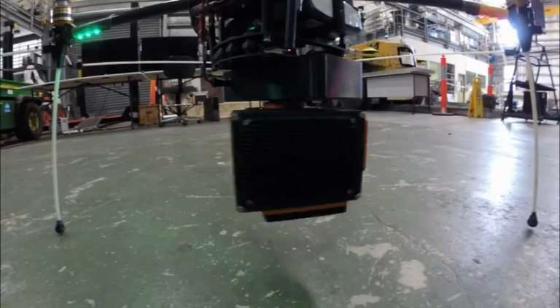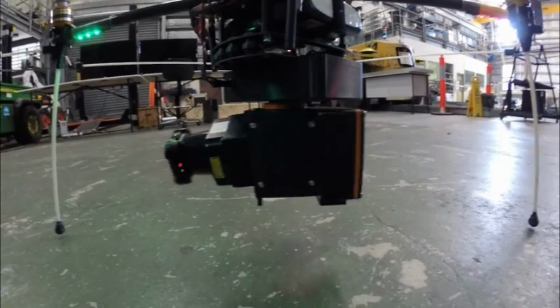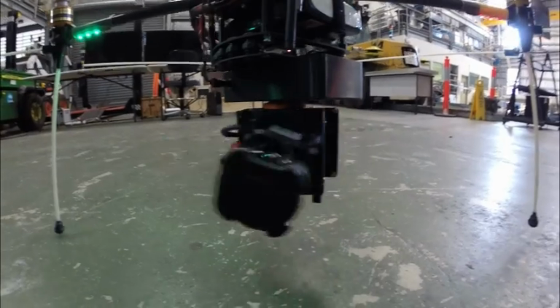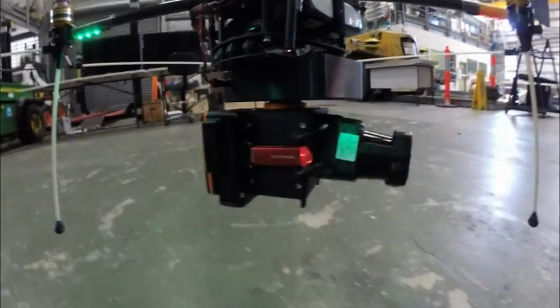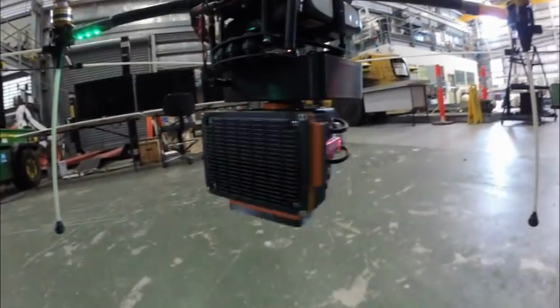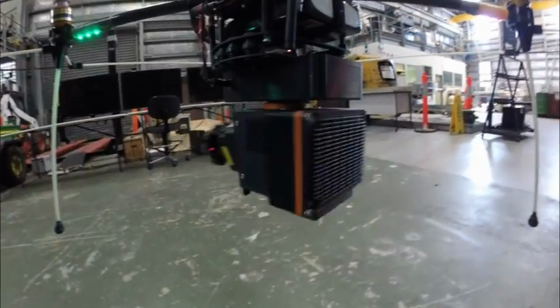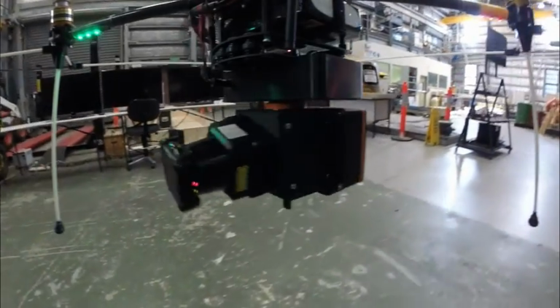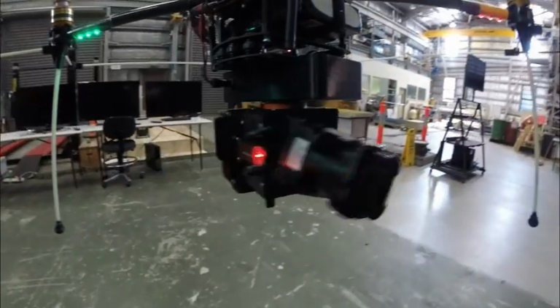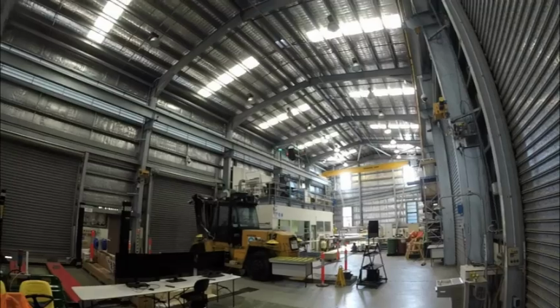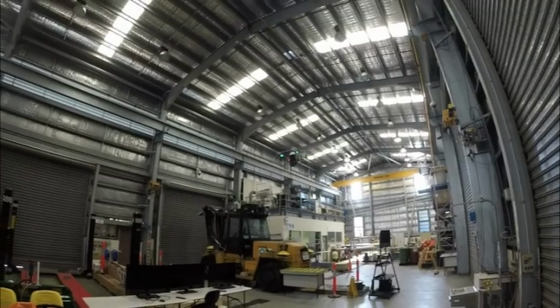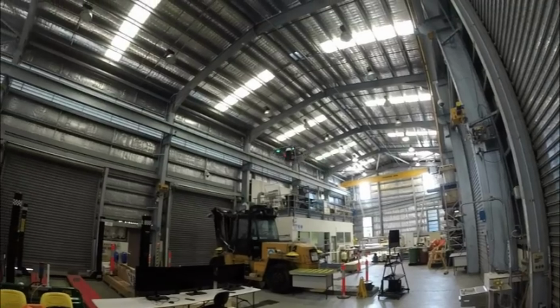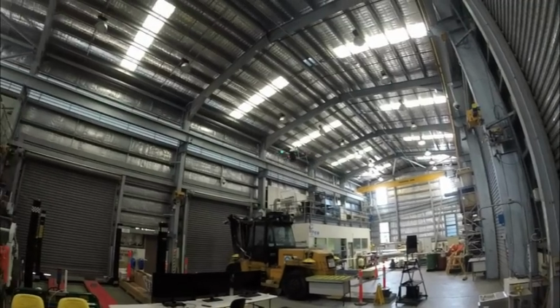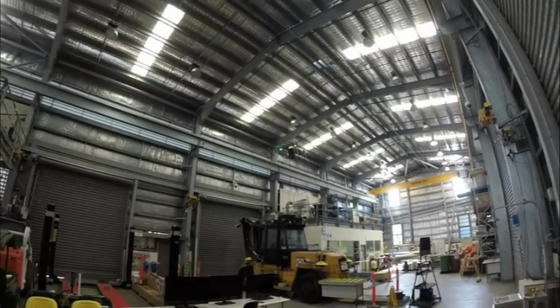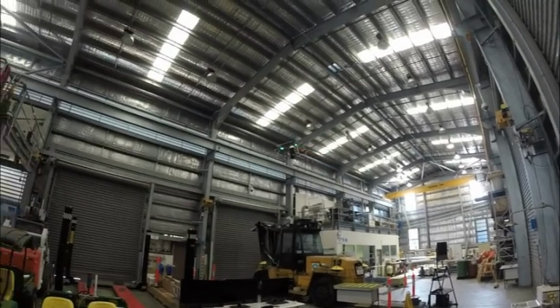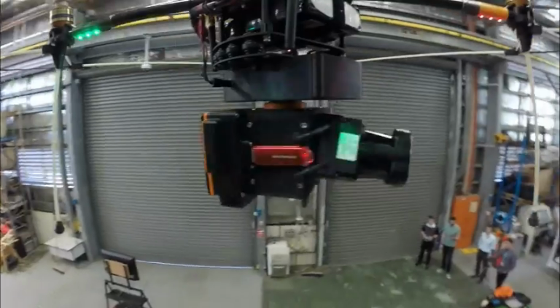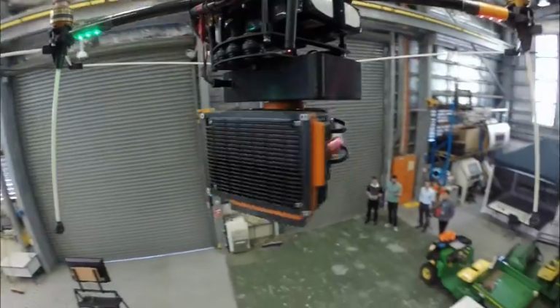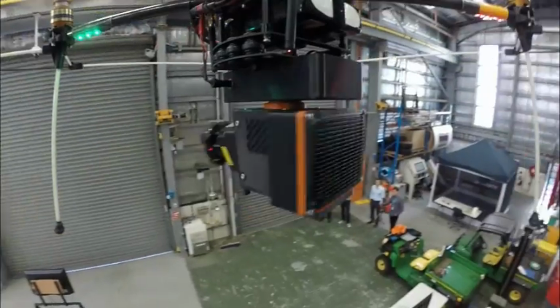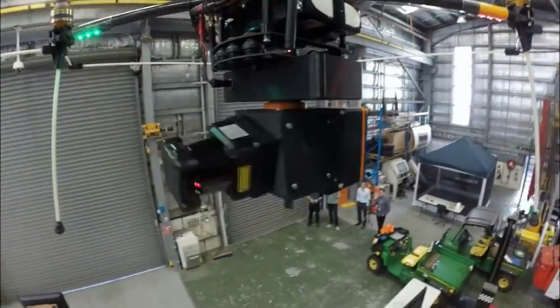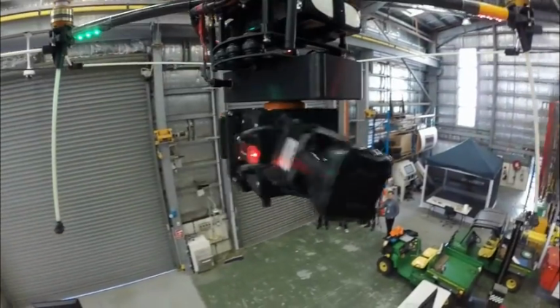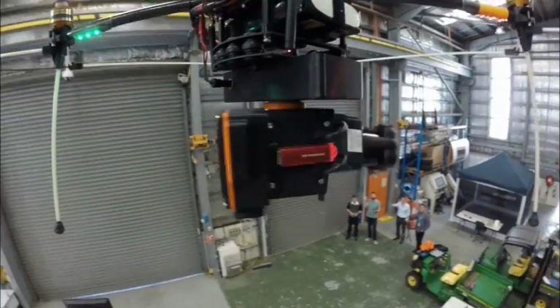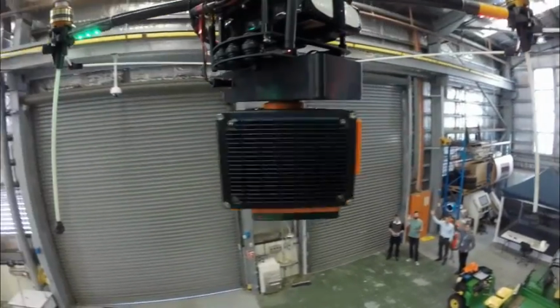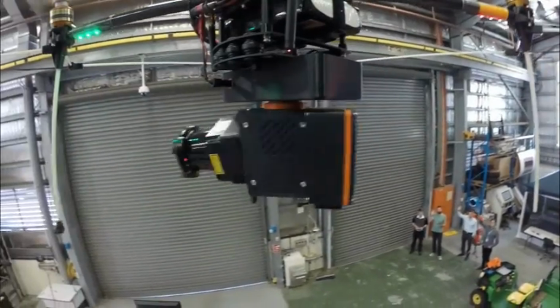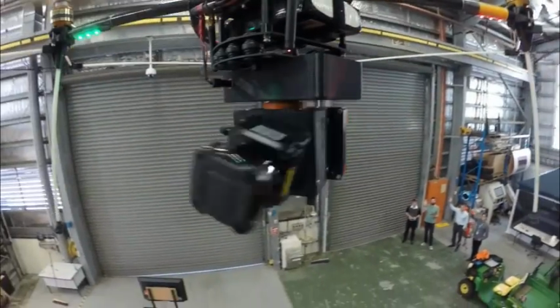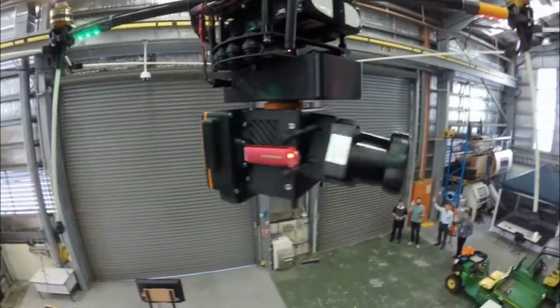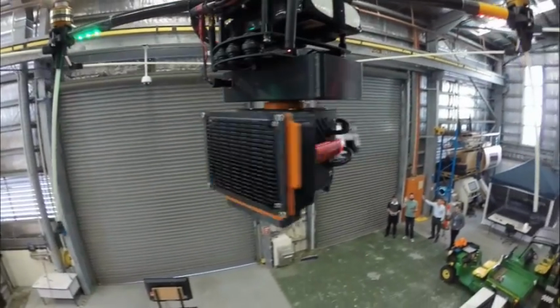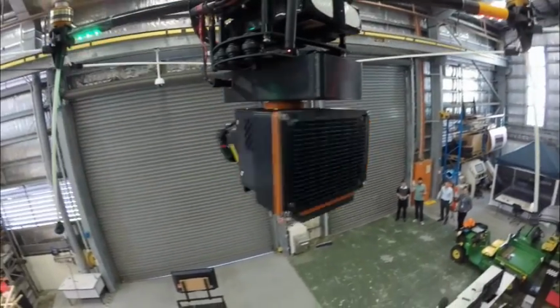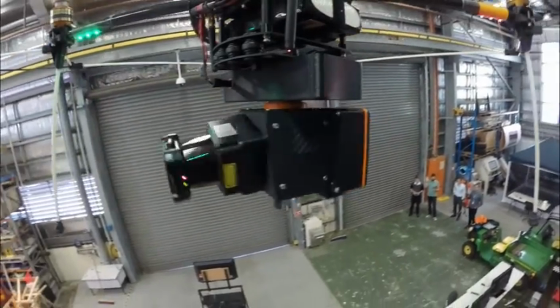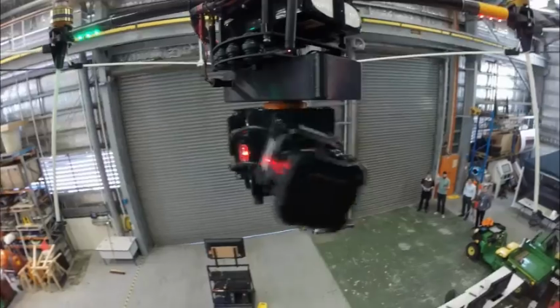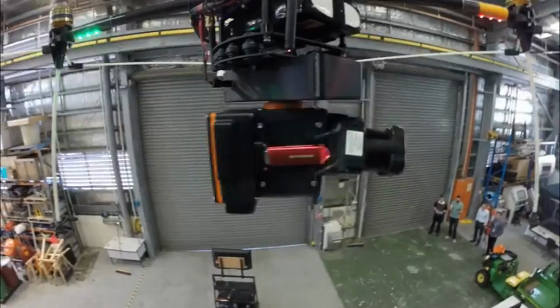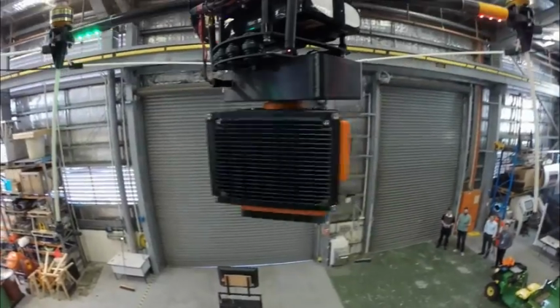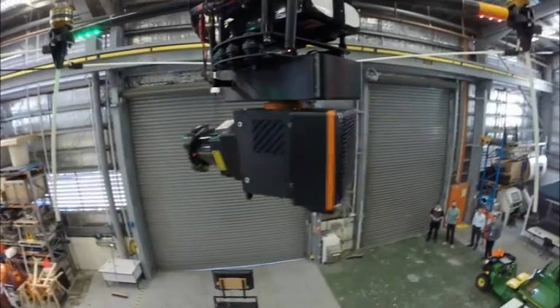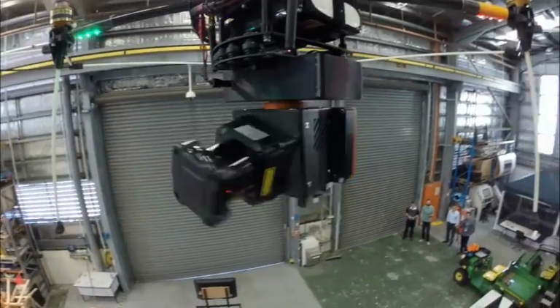We tested the Hovermap UAV inside the Robot Warehouse, a very busy and complex space. Here's how it looked from the air. Check out our smiling faces down below.